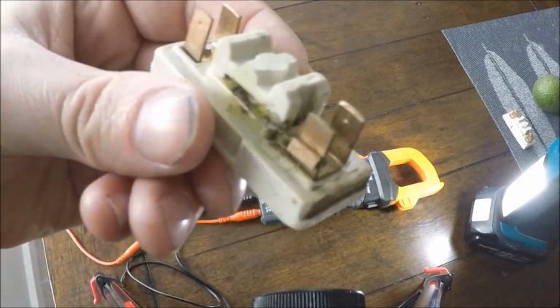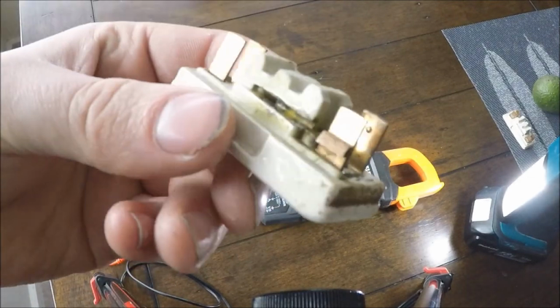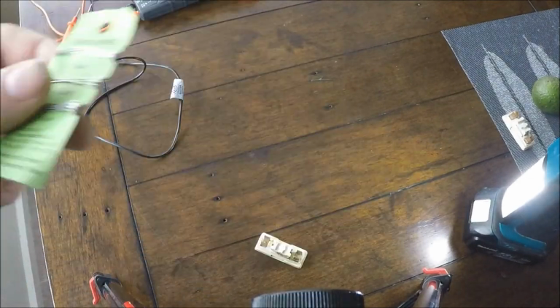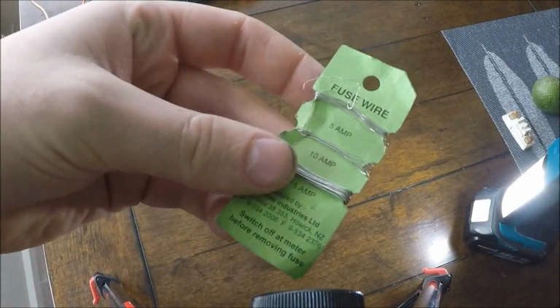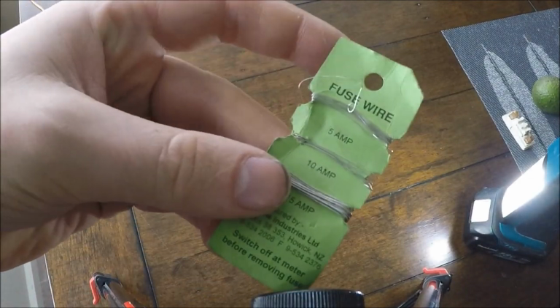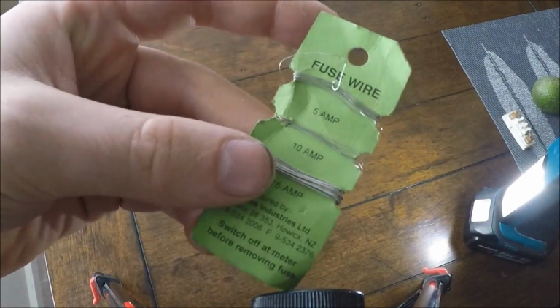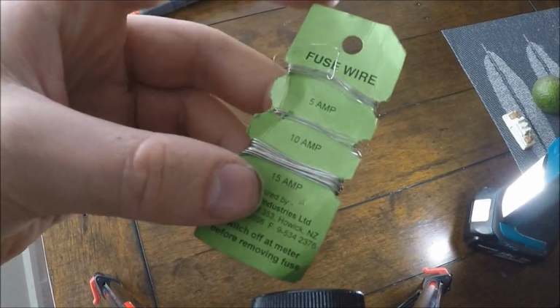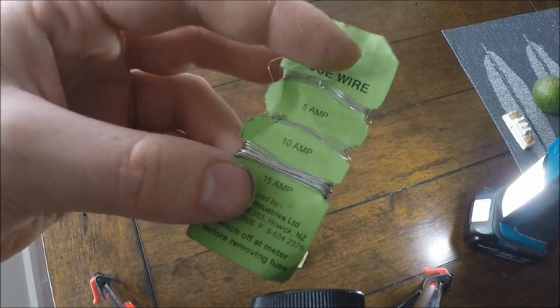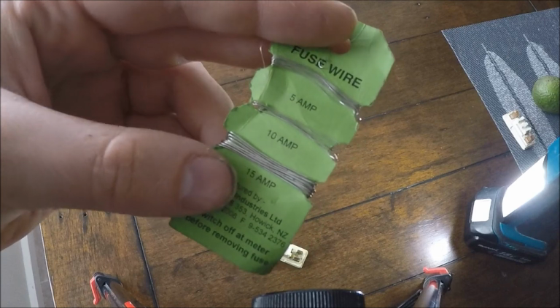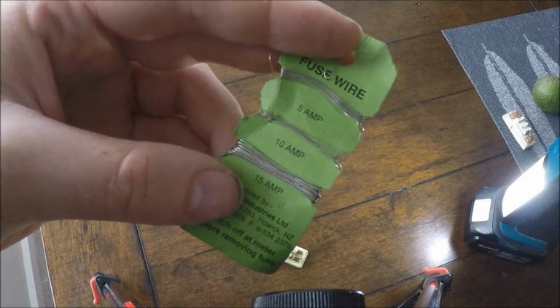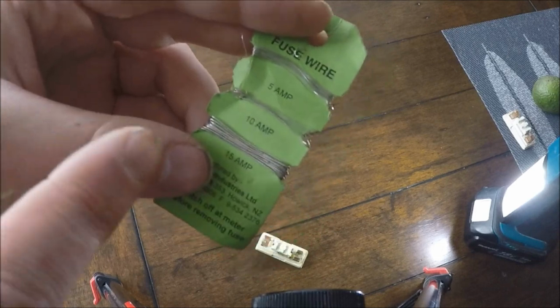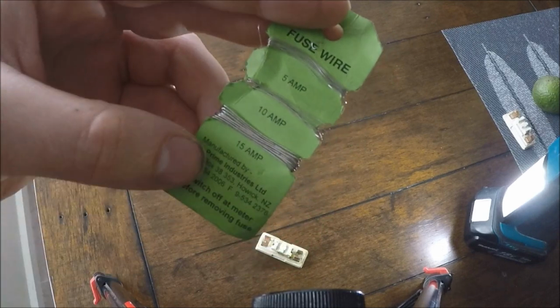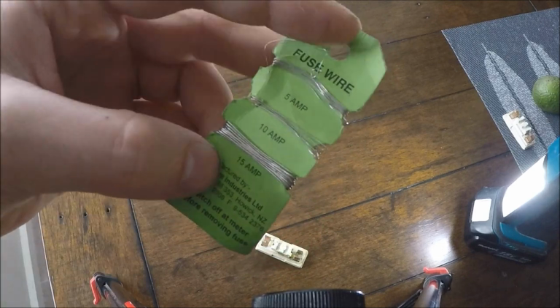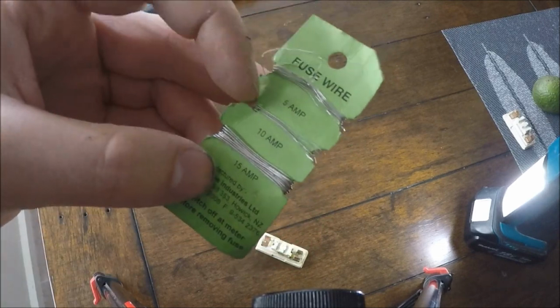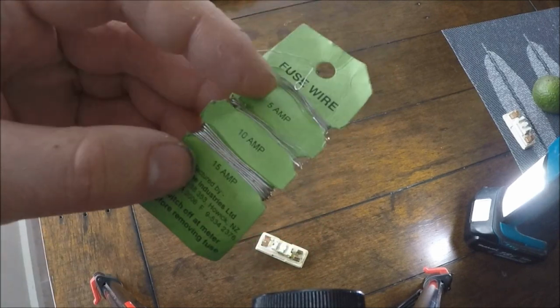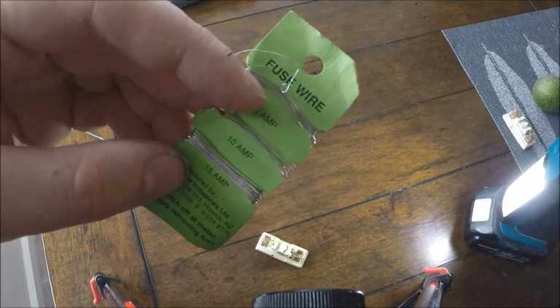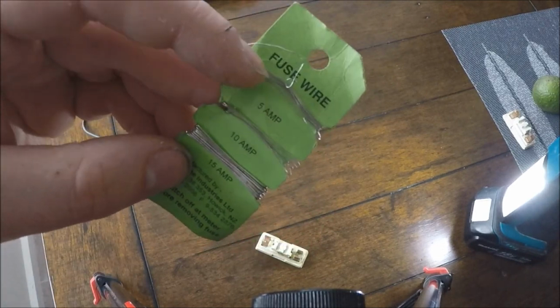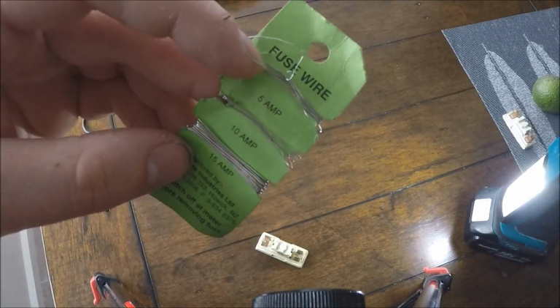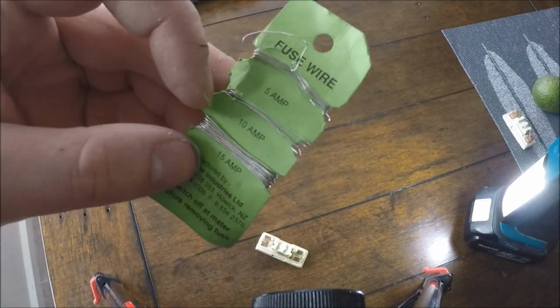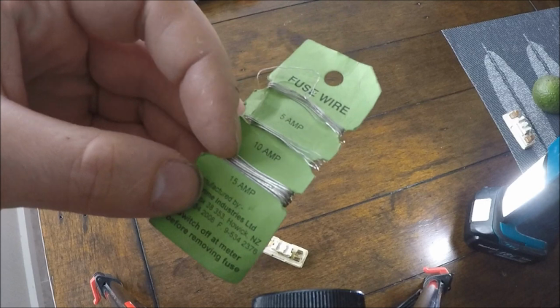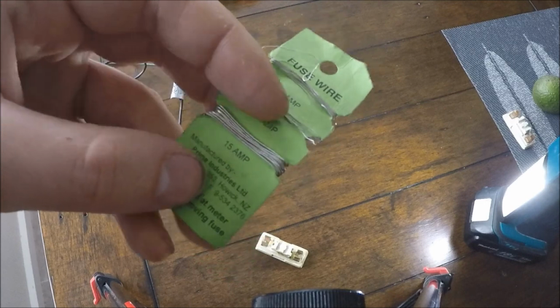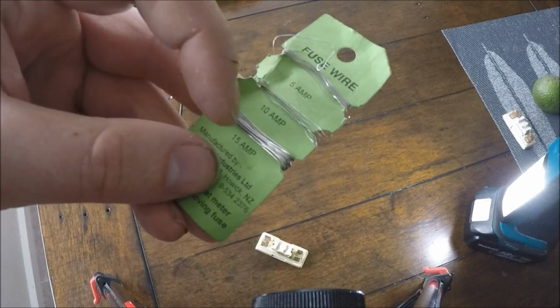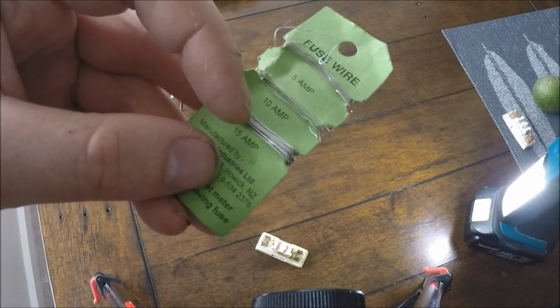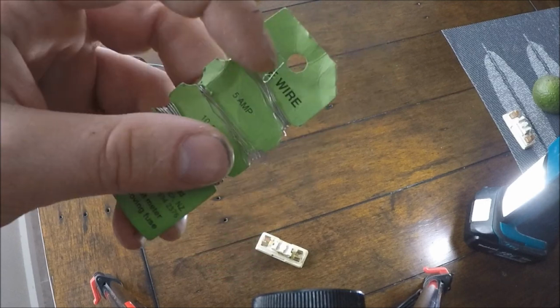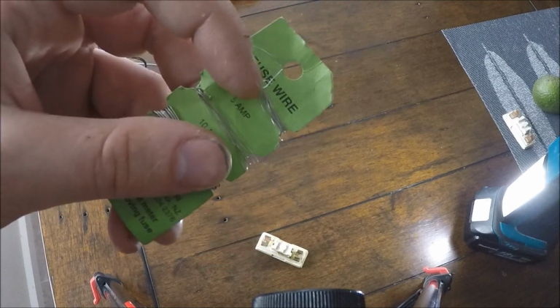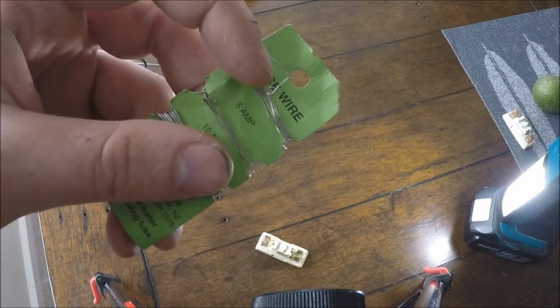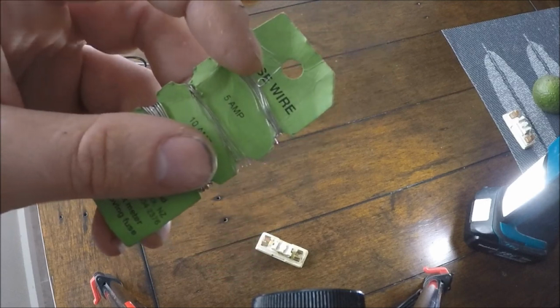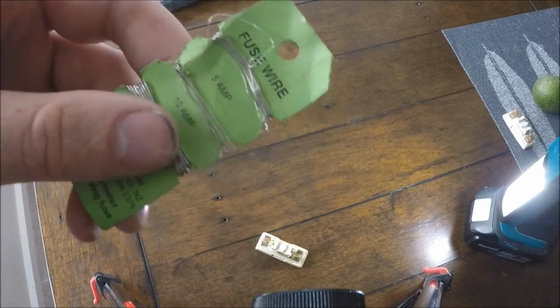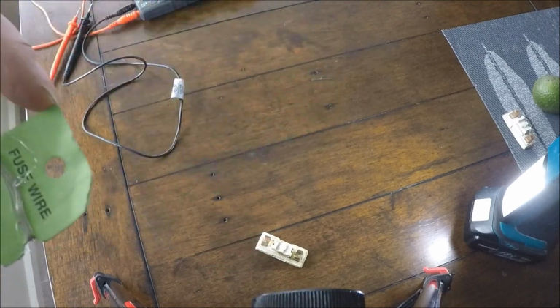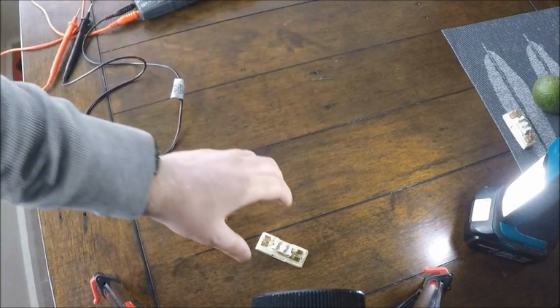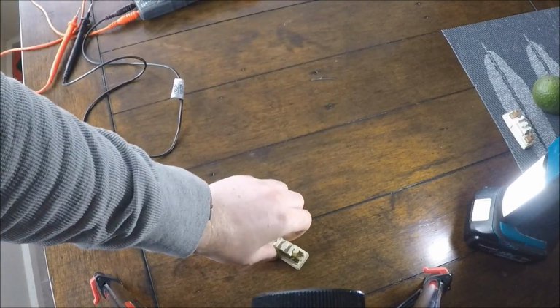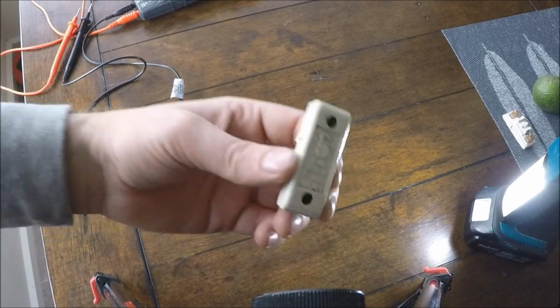And there you go. Next step — get some fuse wire. Make sure you use the right rated stuff. This goes from the really thin 5 amp all the way to the 15. This 5 amp wire is what this fuse is rated for.